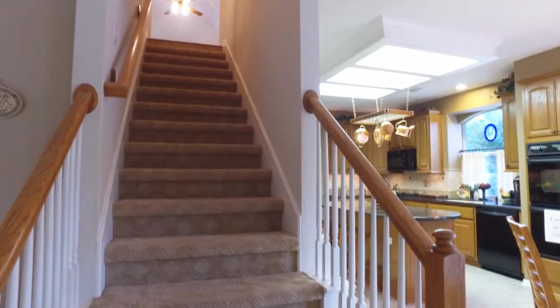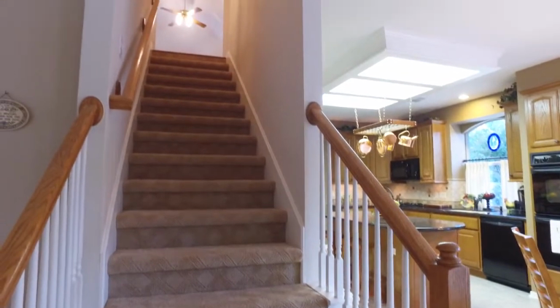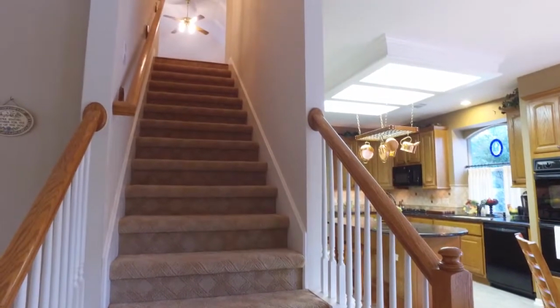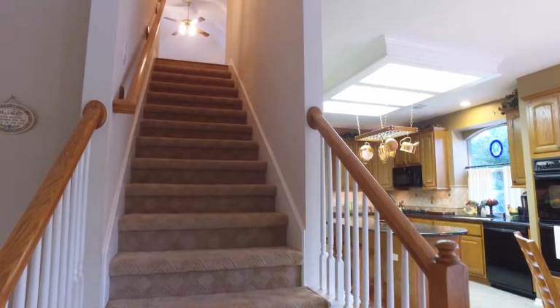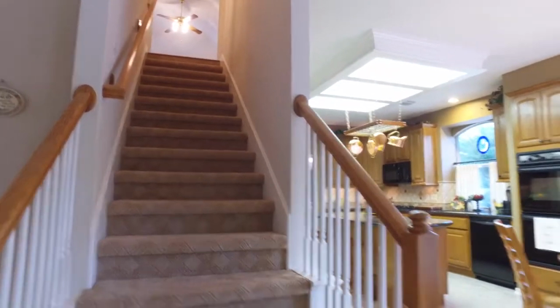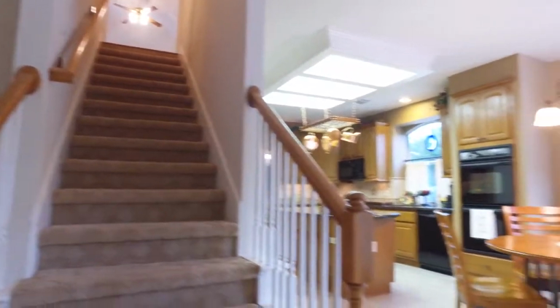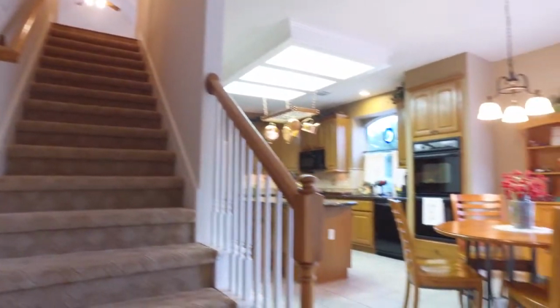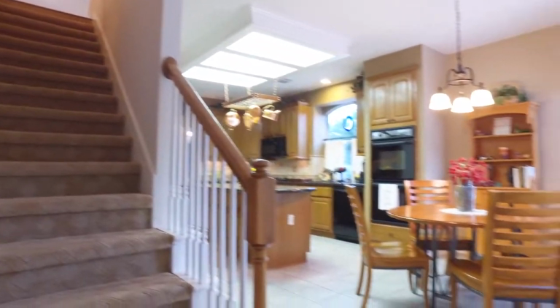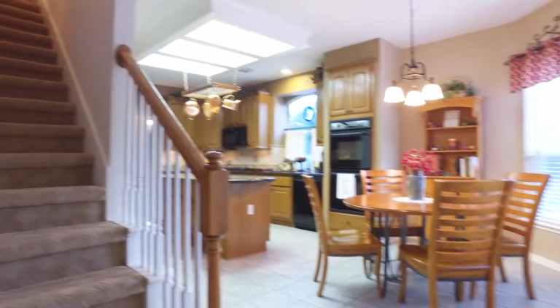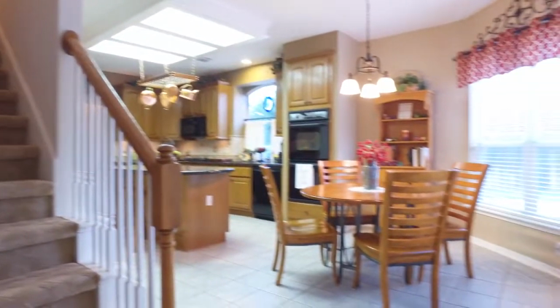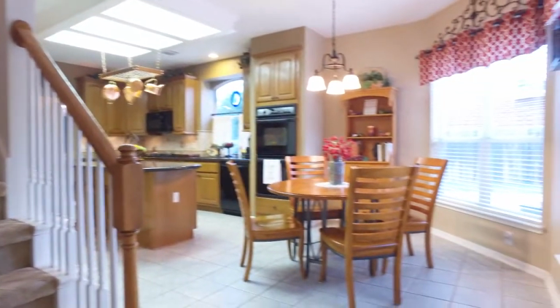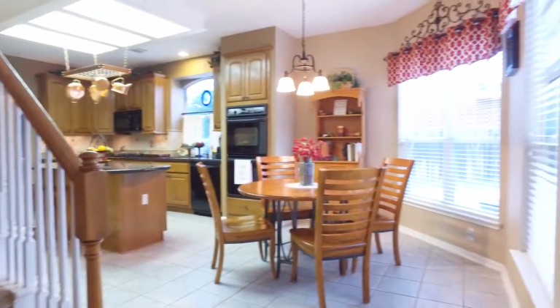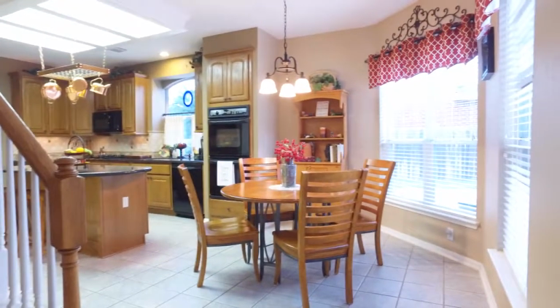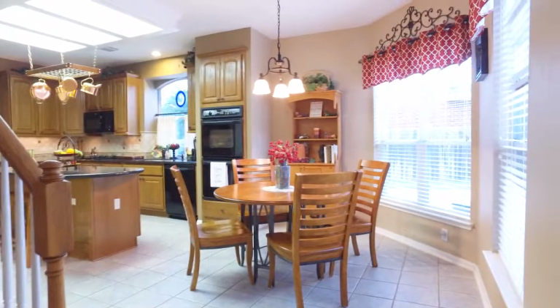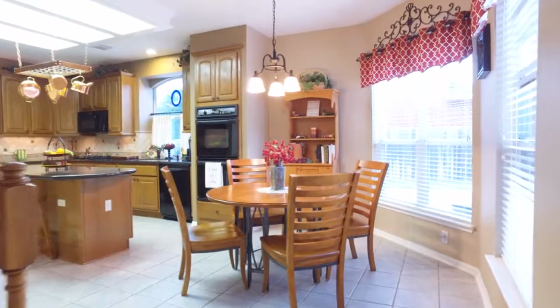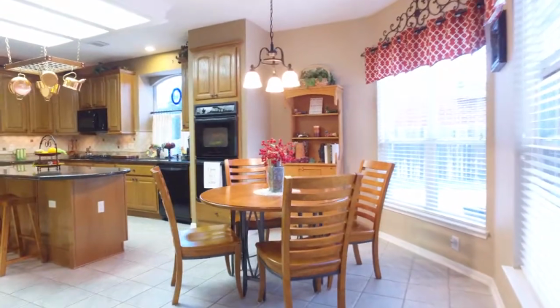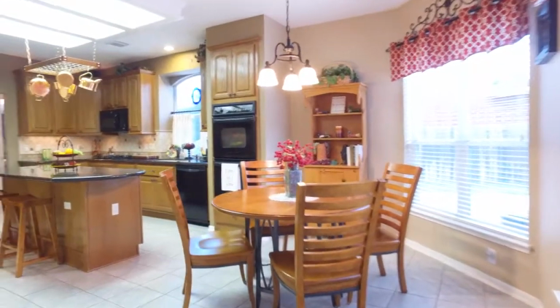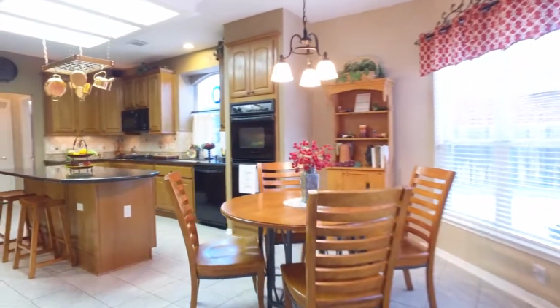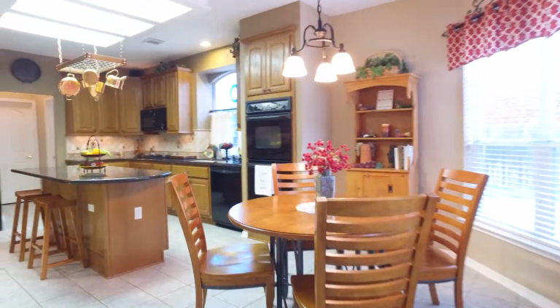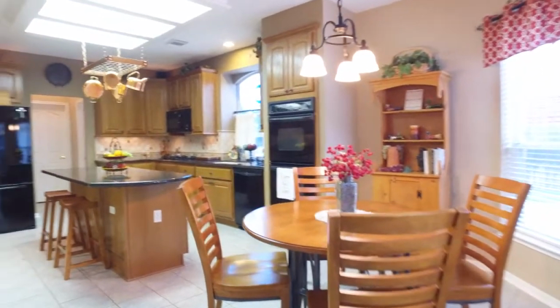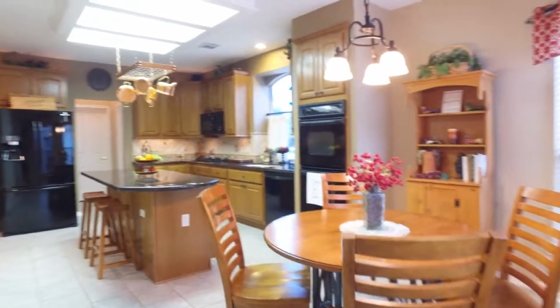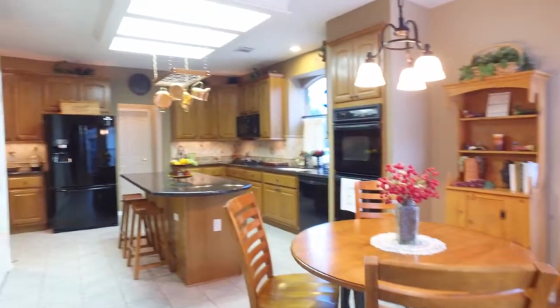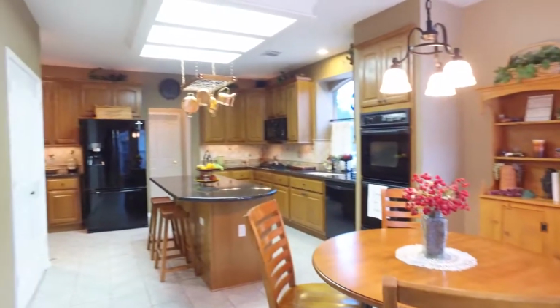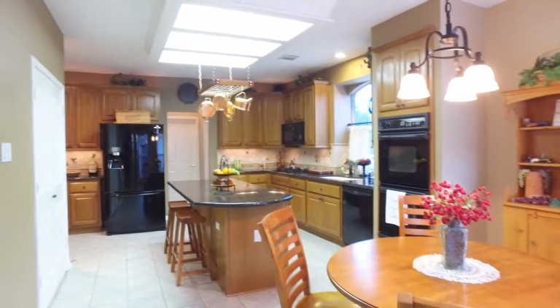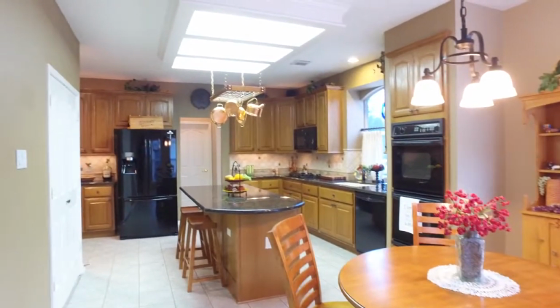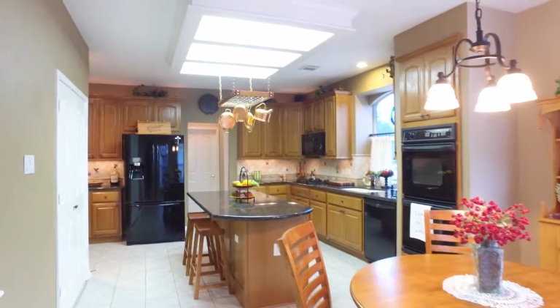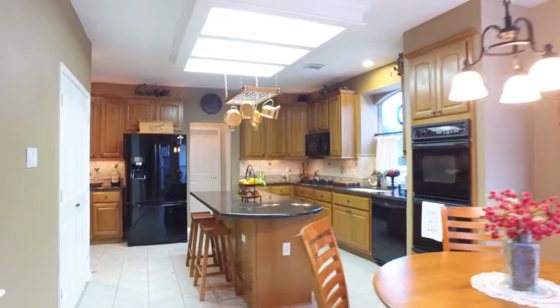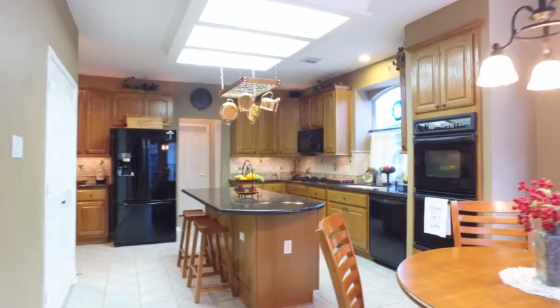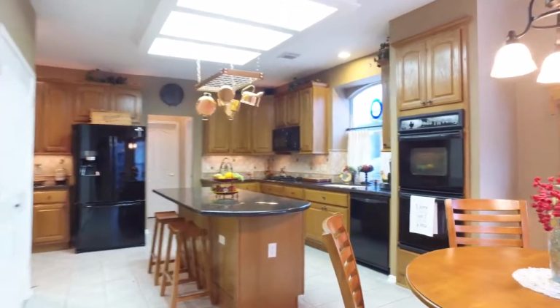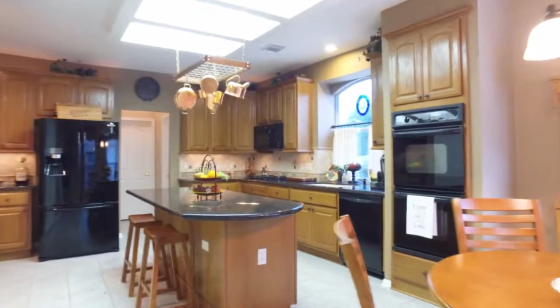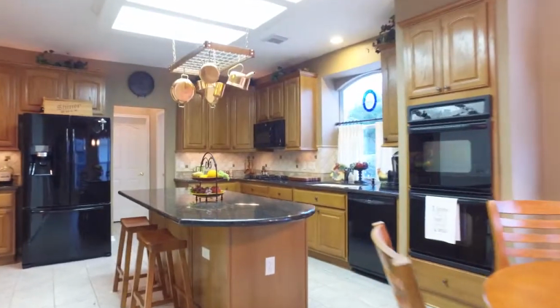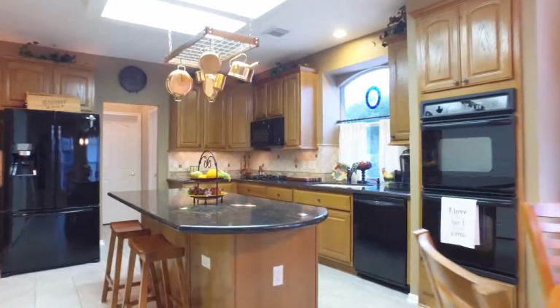This home is four bedrooms and three and one half bathrooms. The beautiful kitchen has a sit-down island, double ovens, a large pantry, and also a built-in desk area.